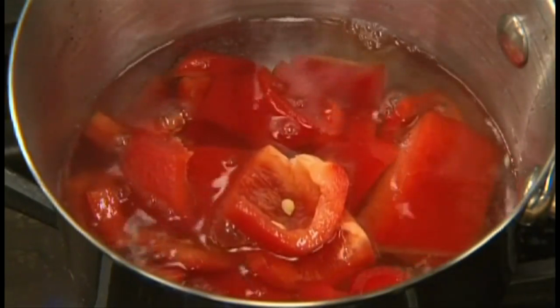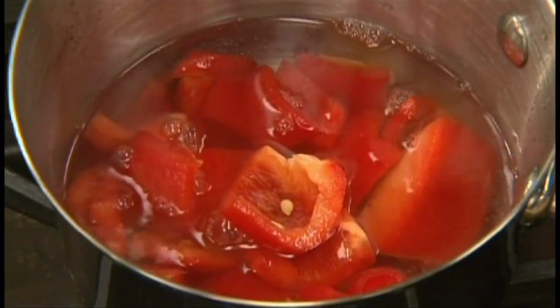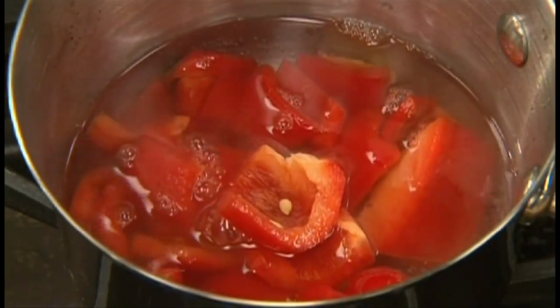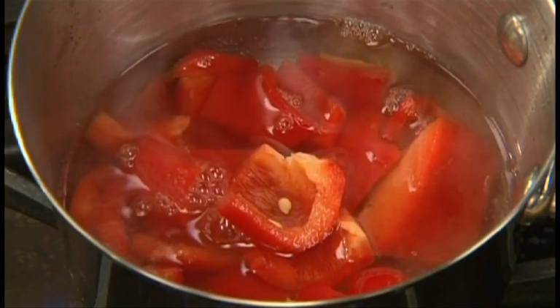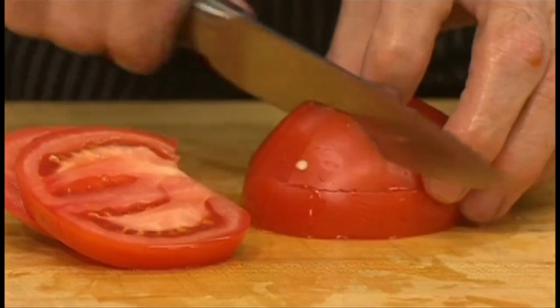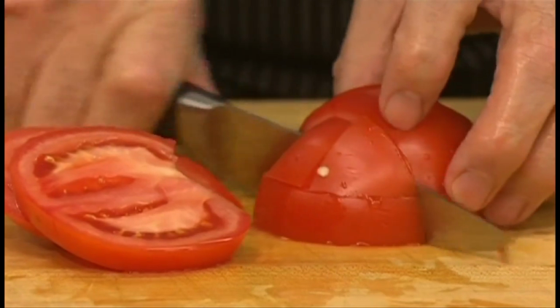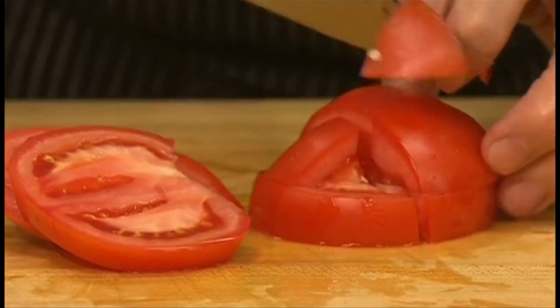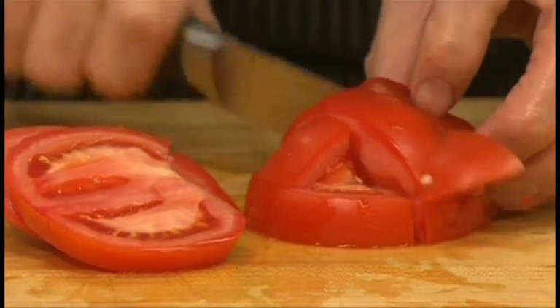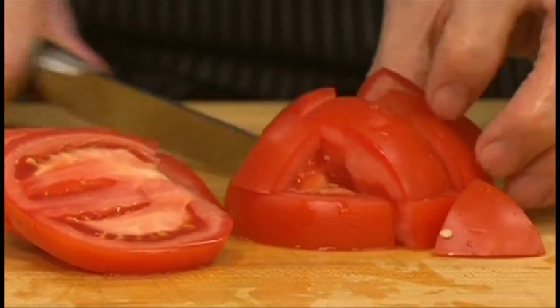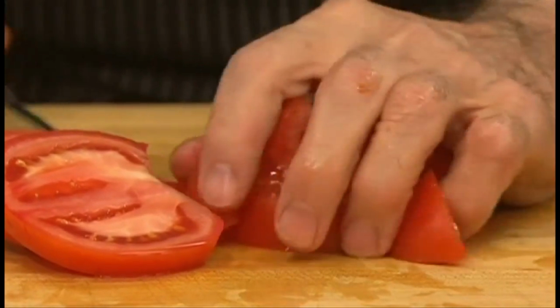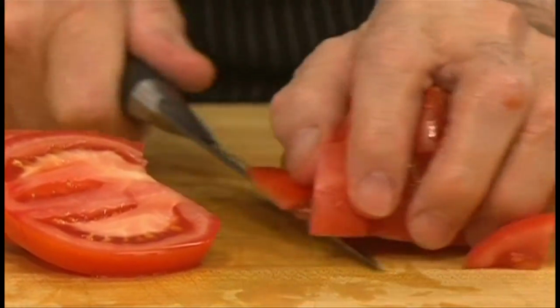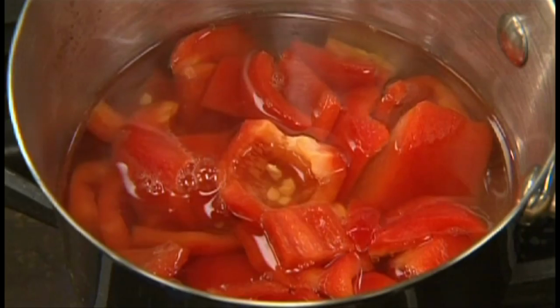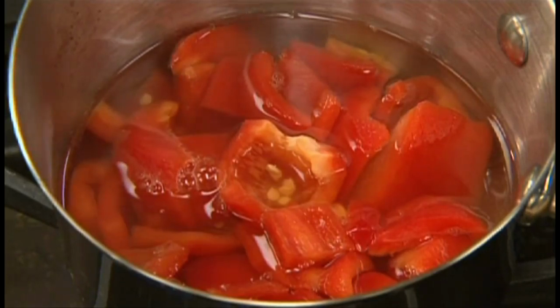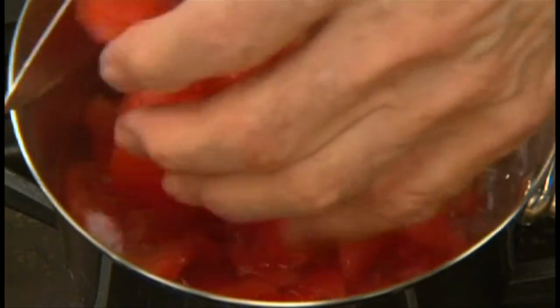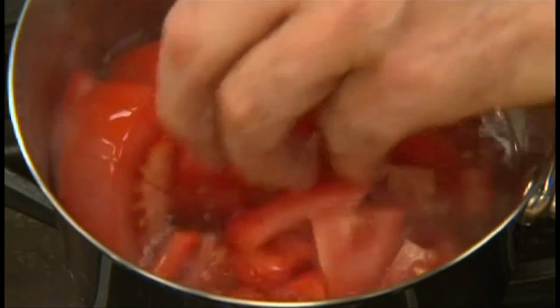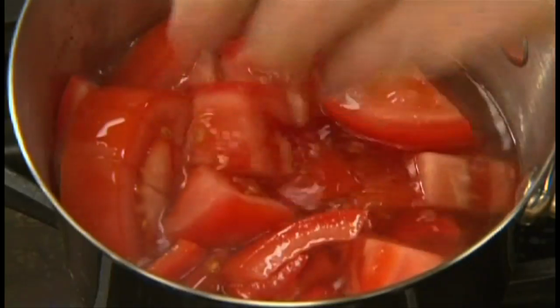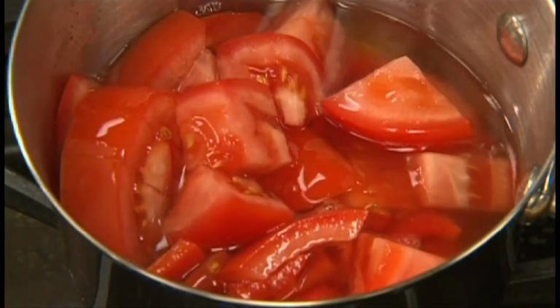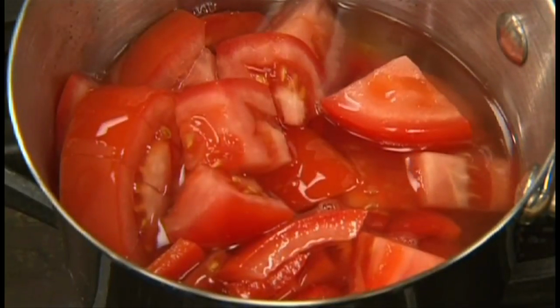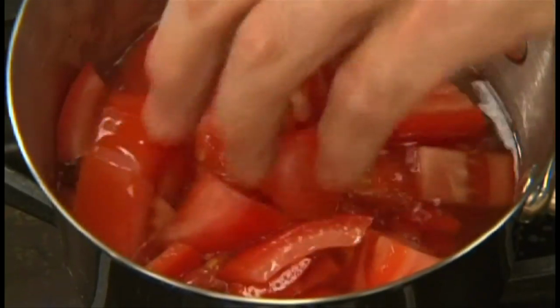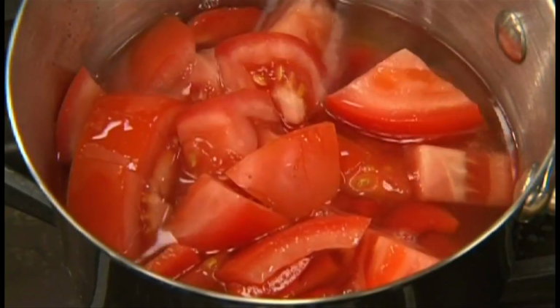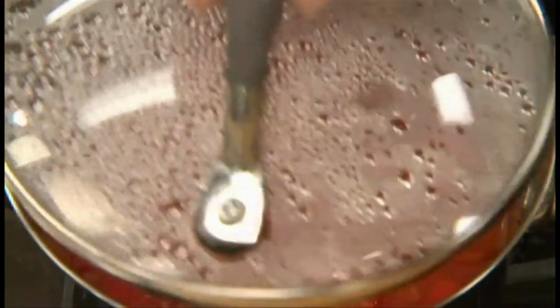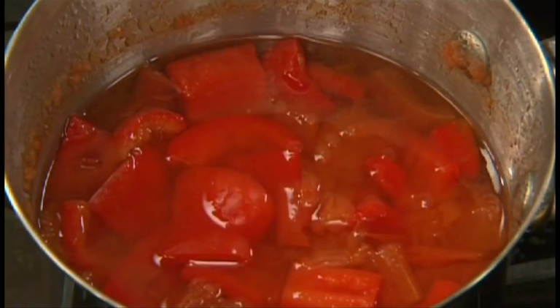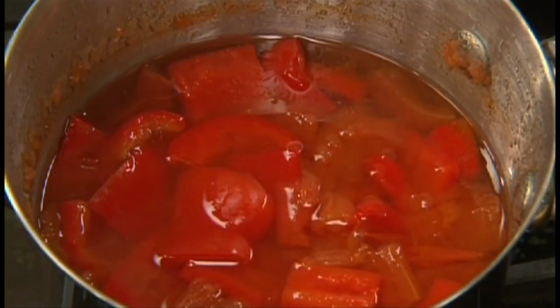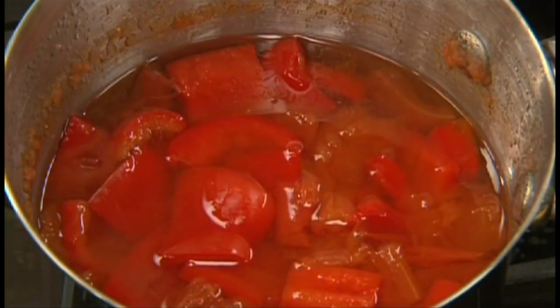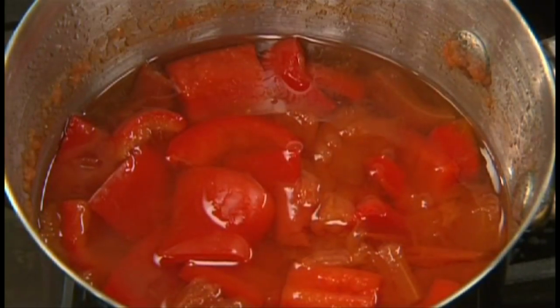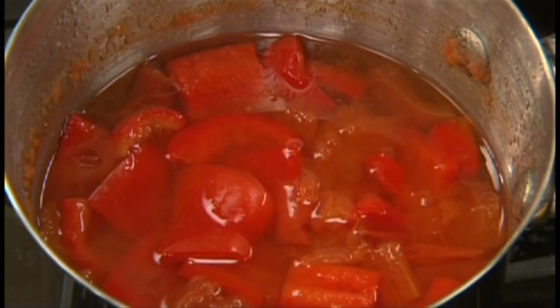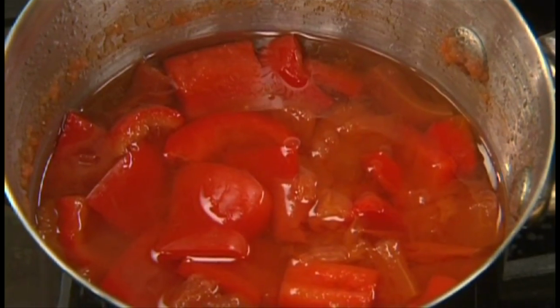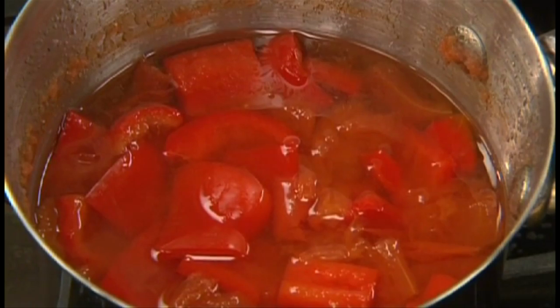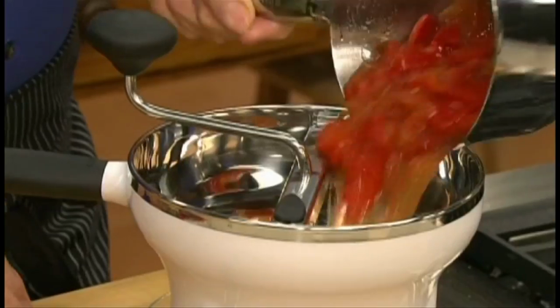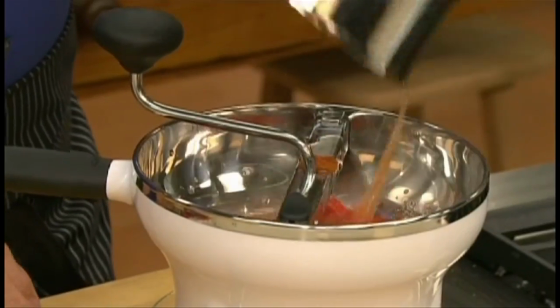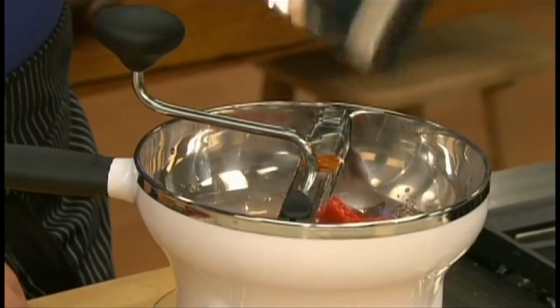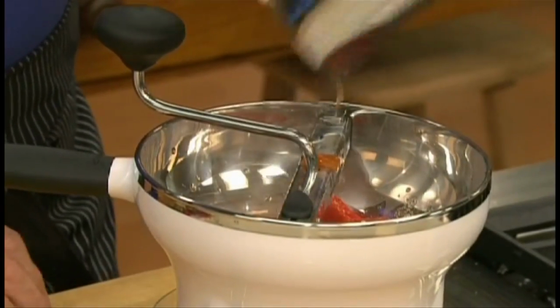Chop a tomato and add it to the pan along with the pepper. Bring to a boil, then reduce the heat and cook it gently until soft, about eight minutes. Push the mixture through a food mill.